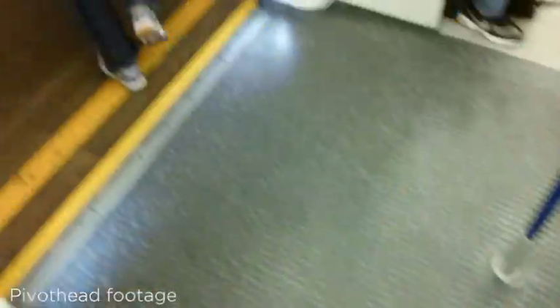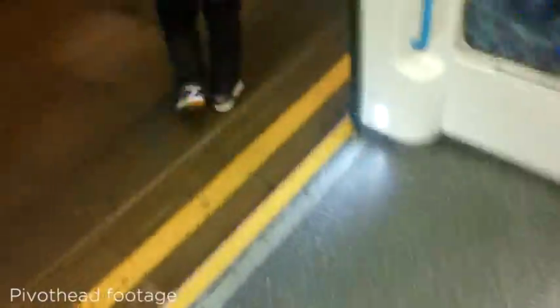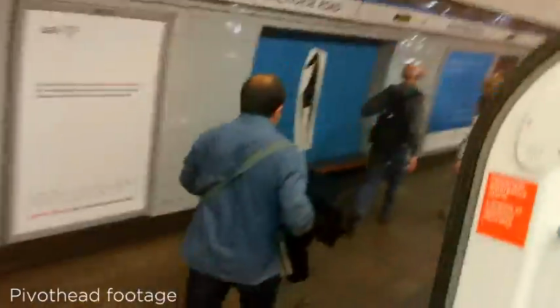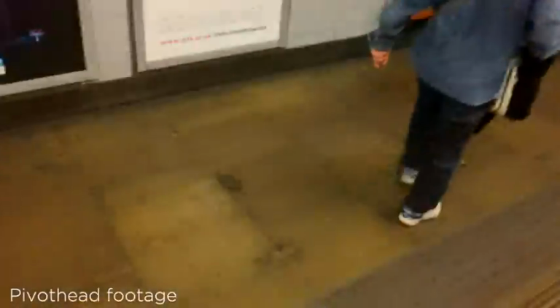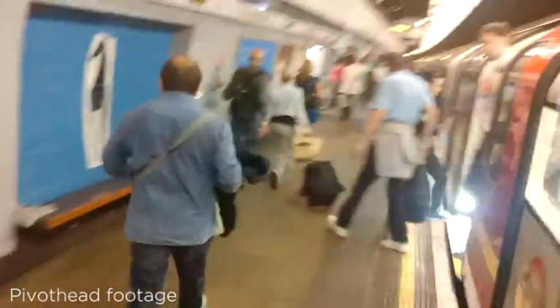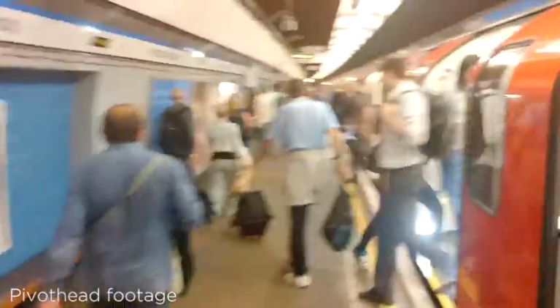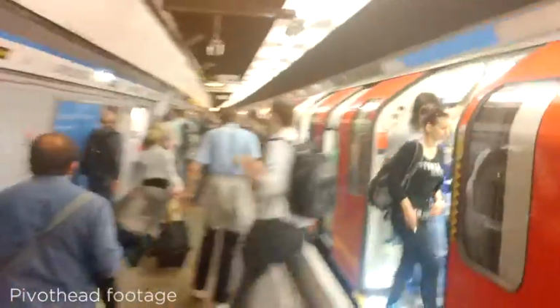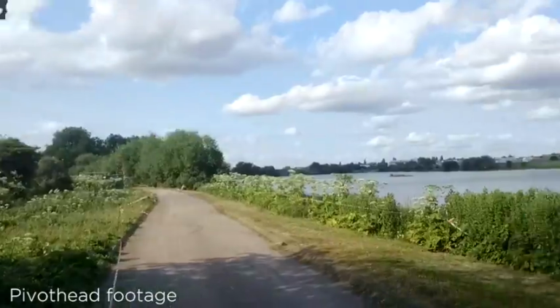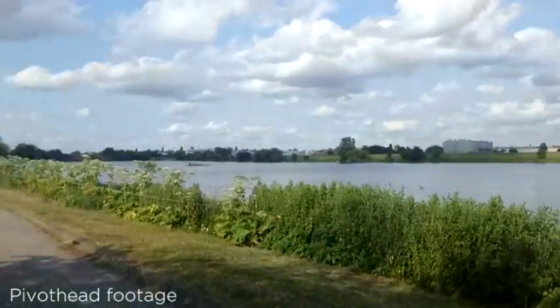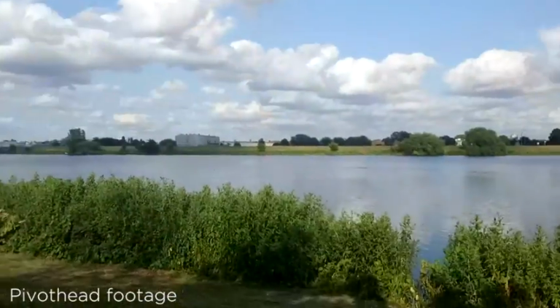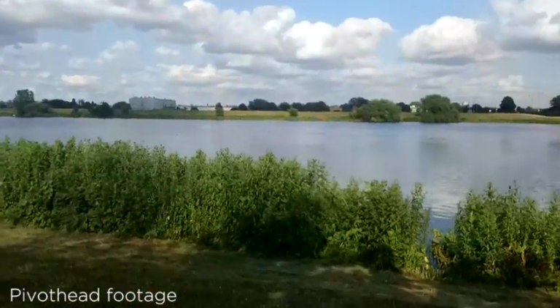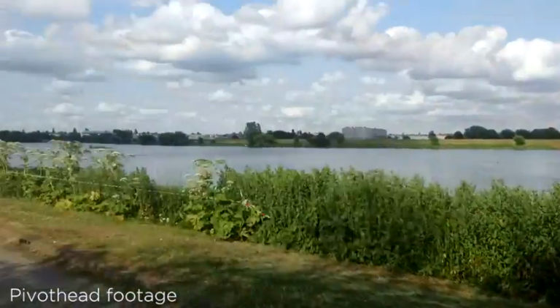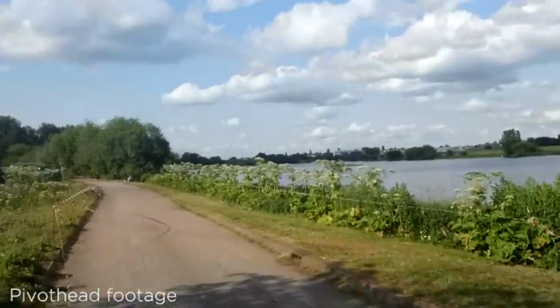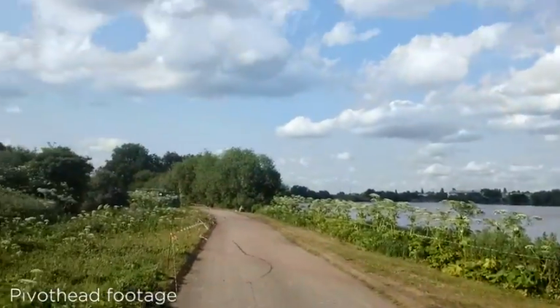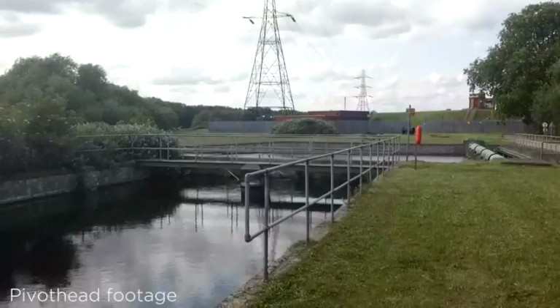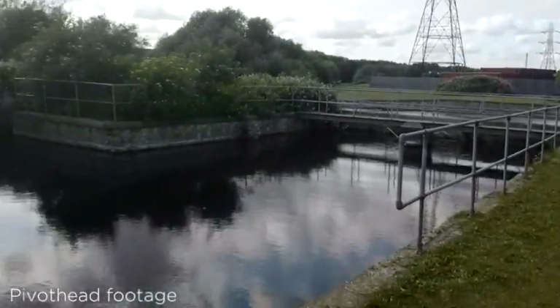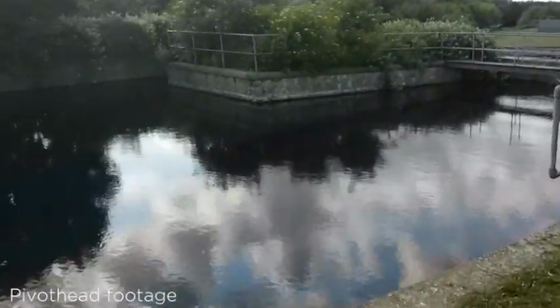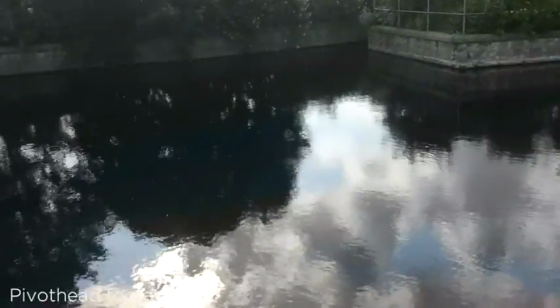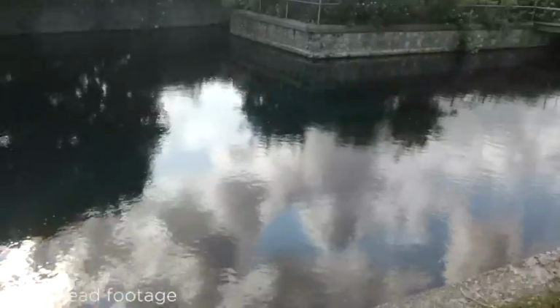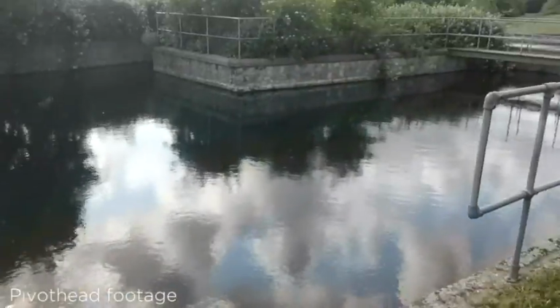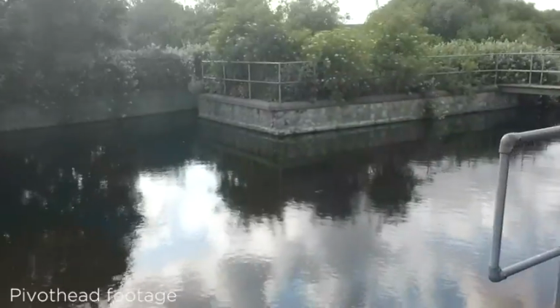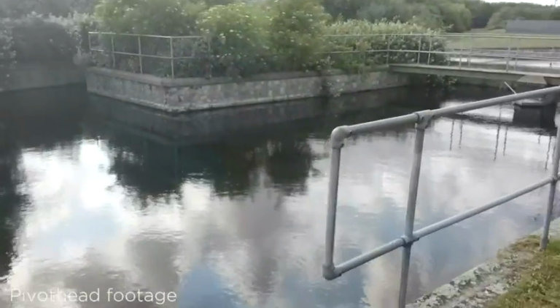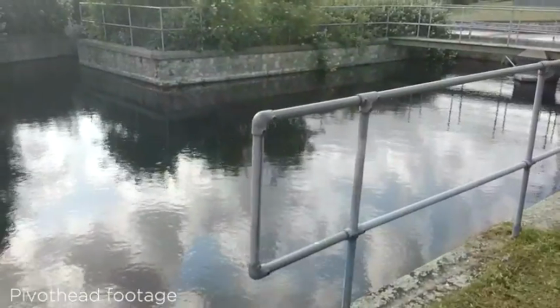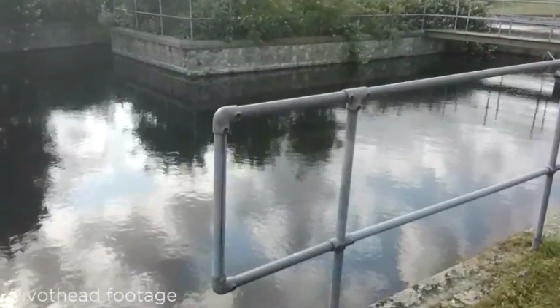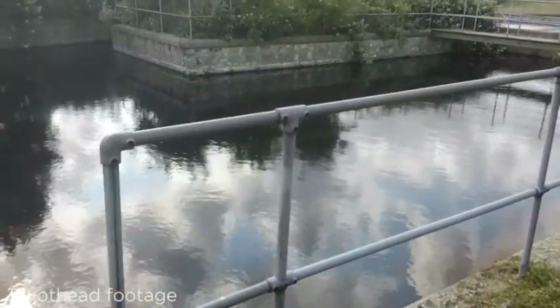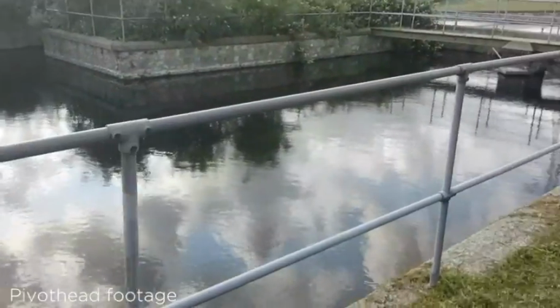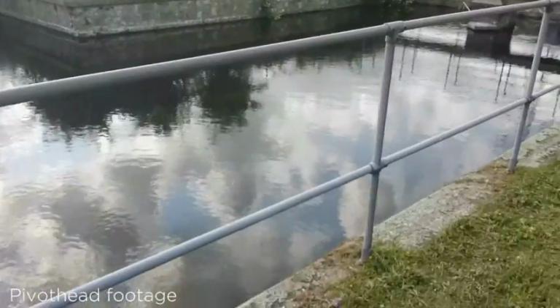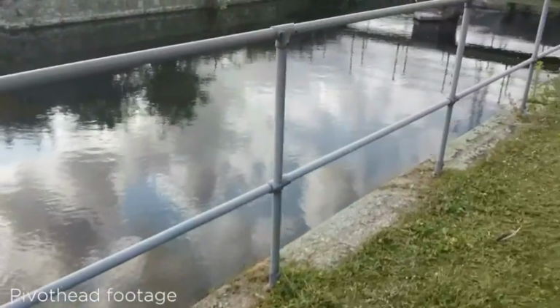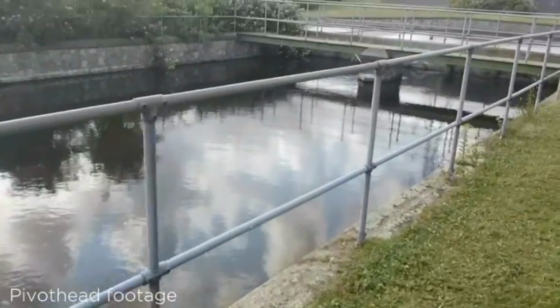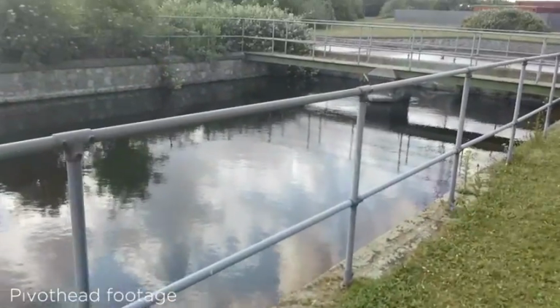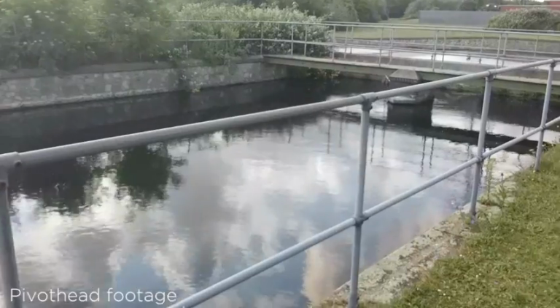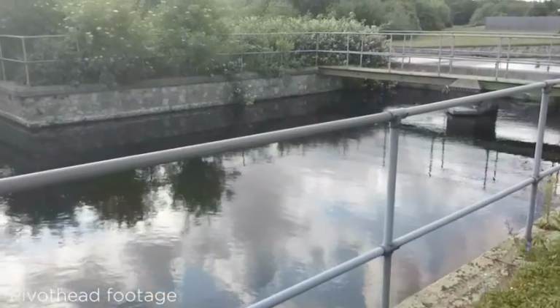I did notice however that even when I thought I was holding my head quite still, the footage came out reasonably shaky. This is probably due to the camera not having any image stabilisation, but it may also be because when mounted on your head, it's not exactly the most still object.